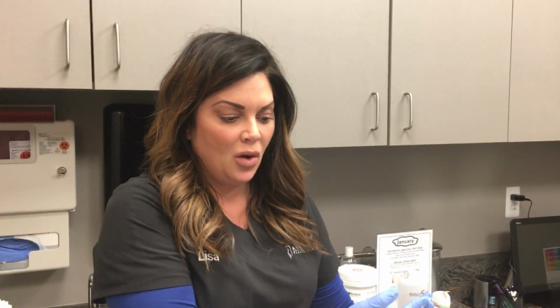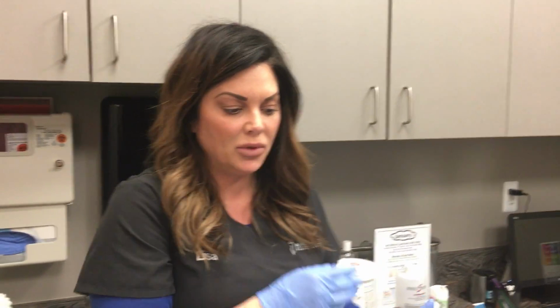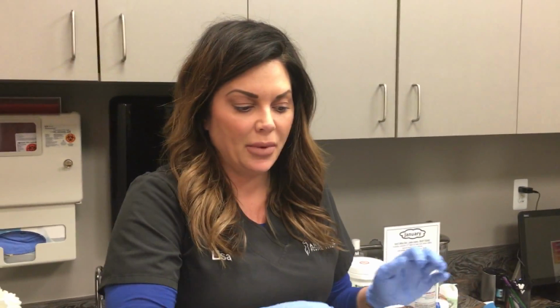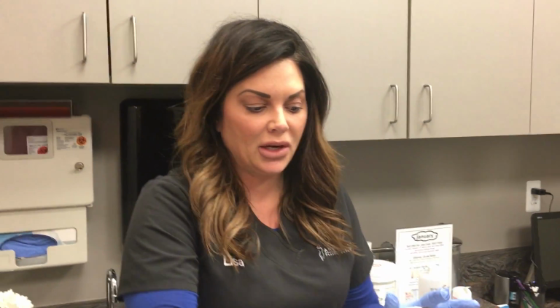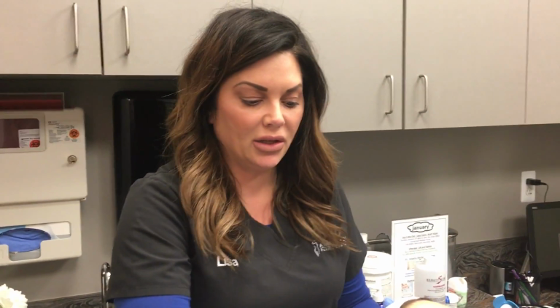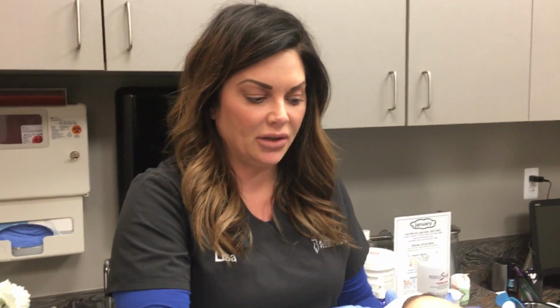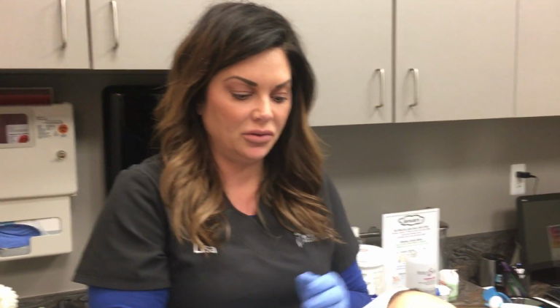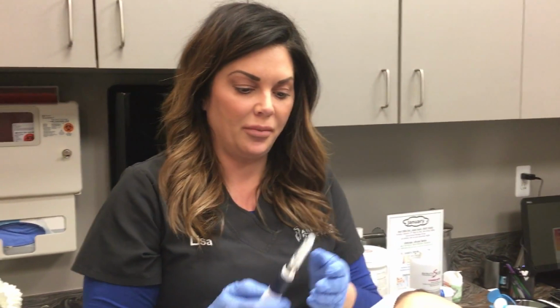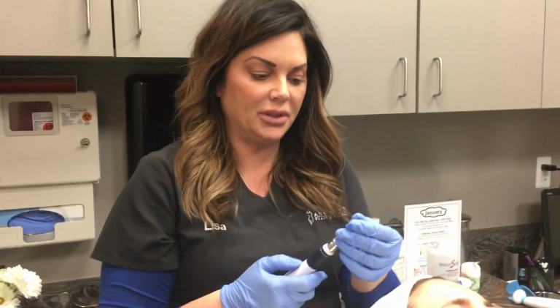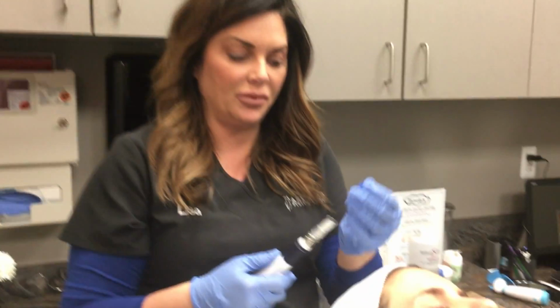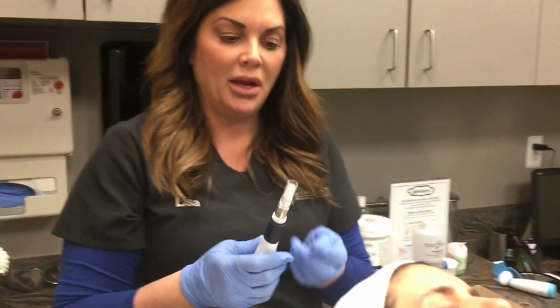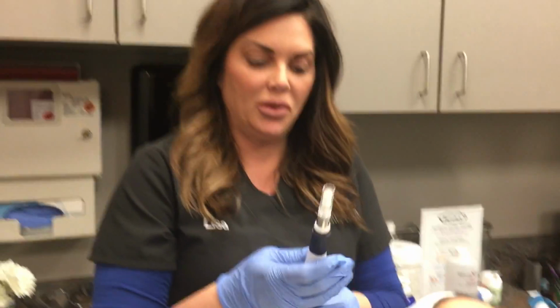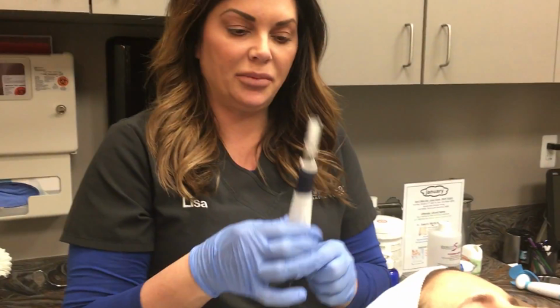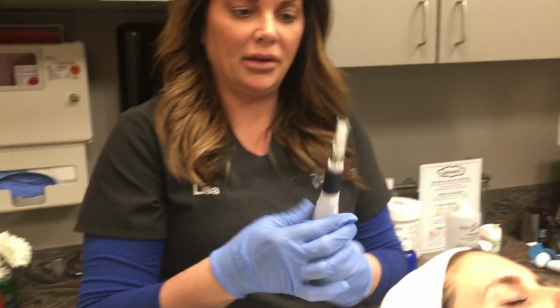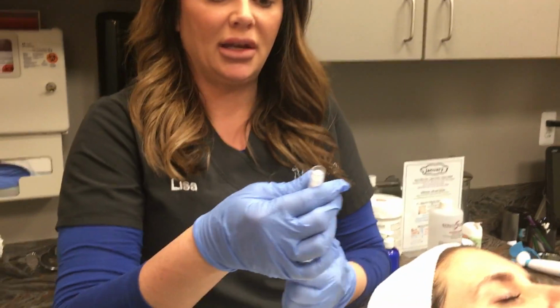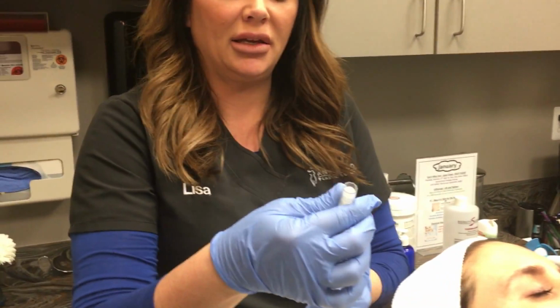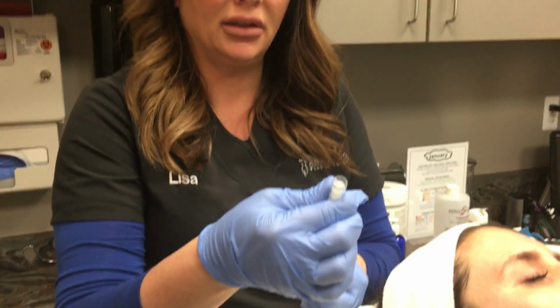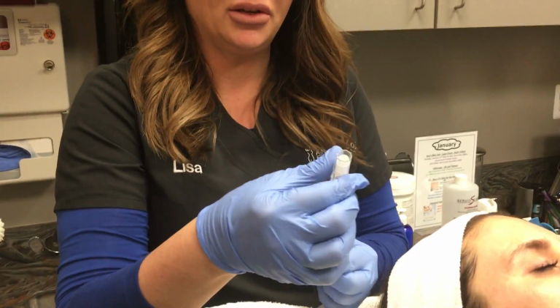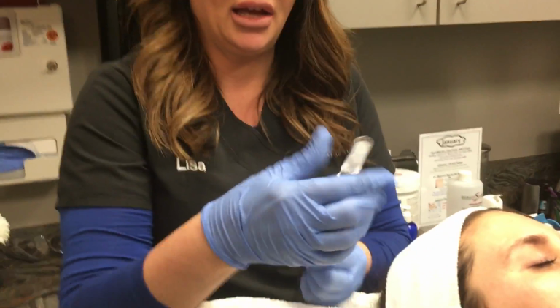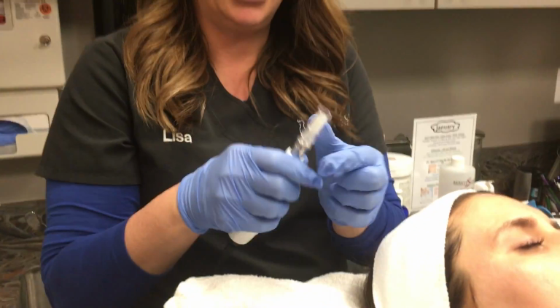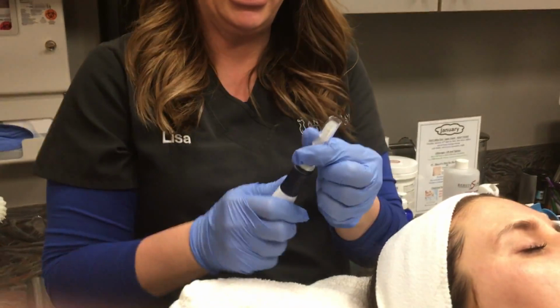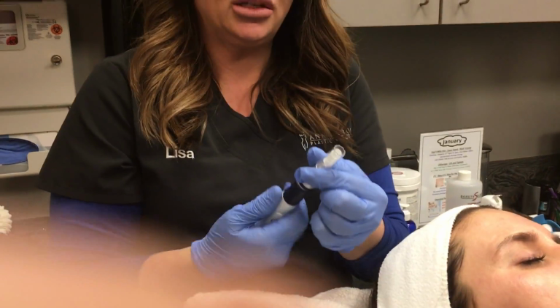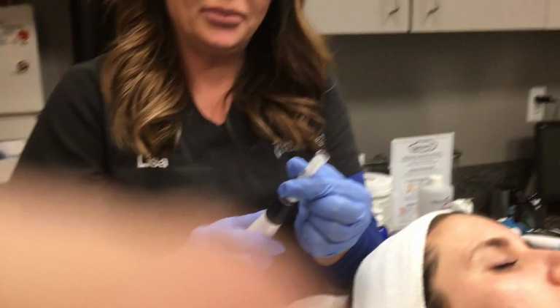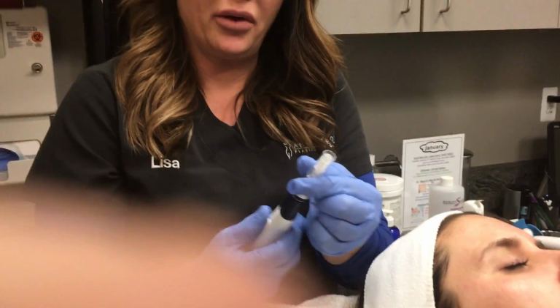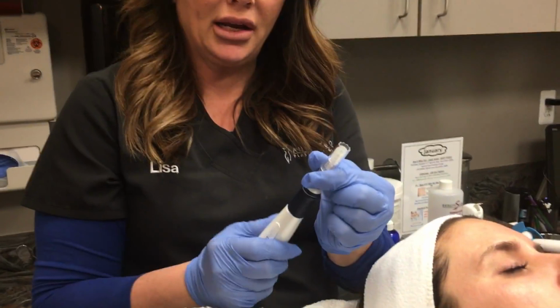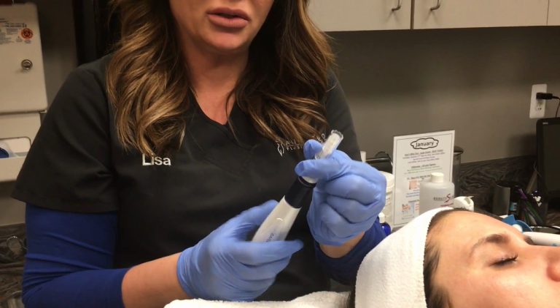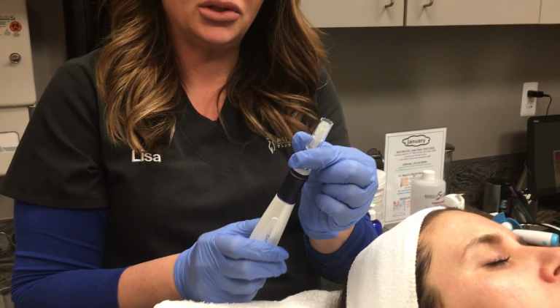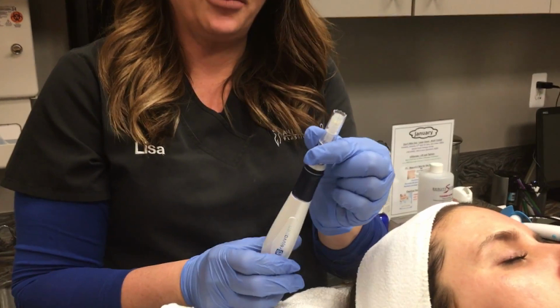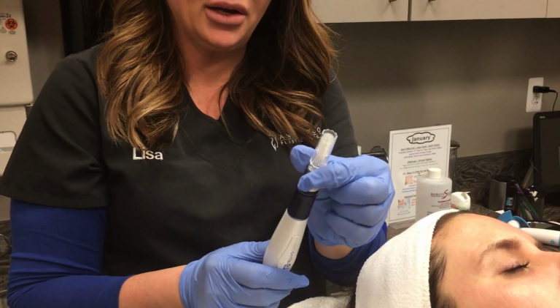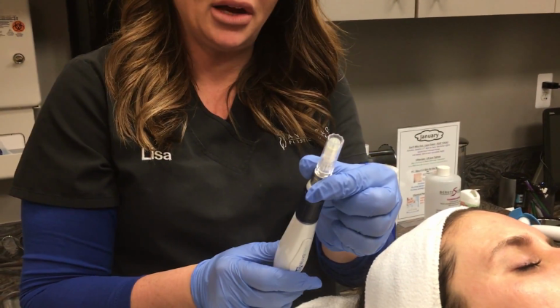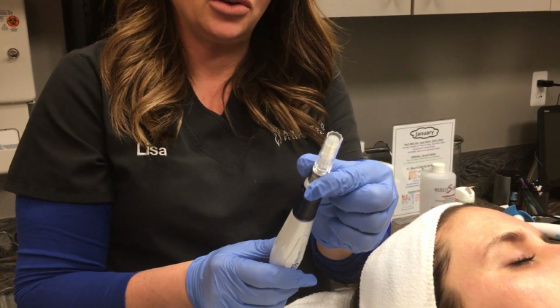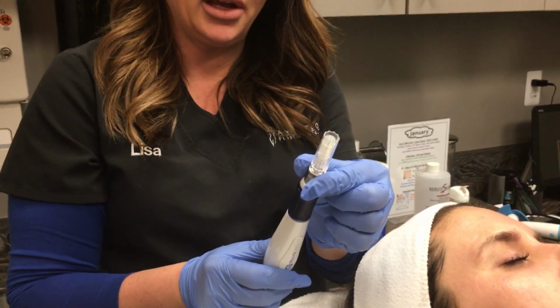What I'm doing is I'm penetrating little channels into people's skin. I'm using this pen and it's got these little needles on the end and I can change my depths to whatever I need. I can go as low as two and a half millimeters down to the dermal layer.